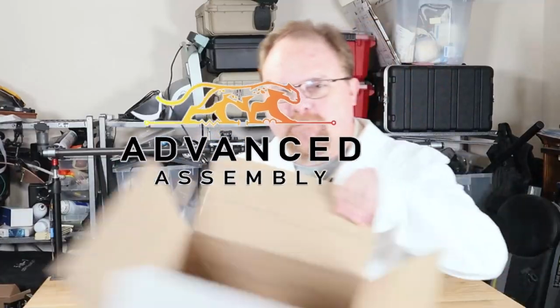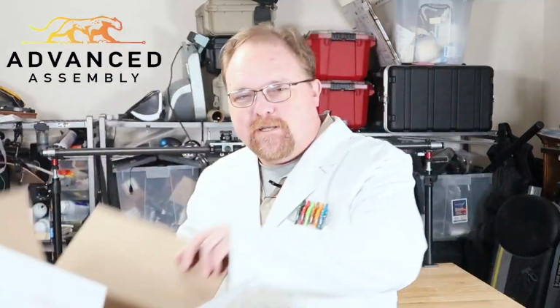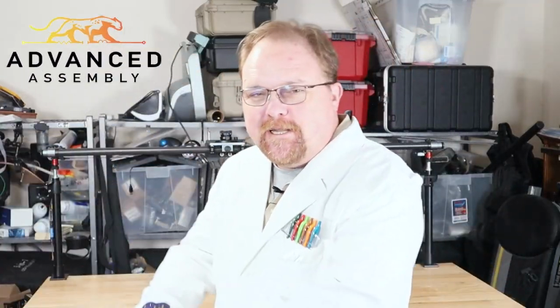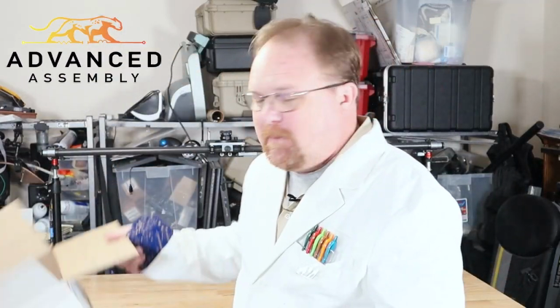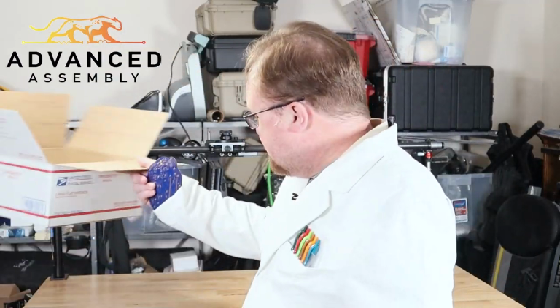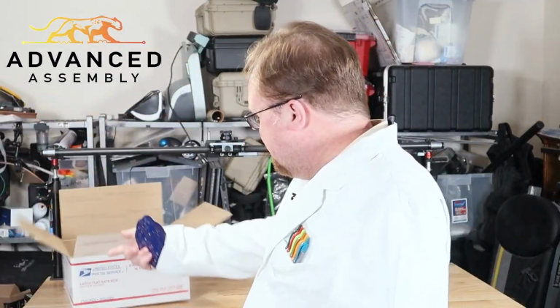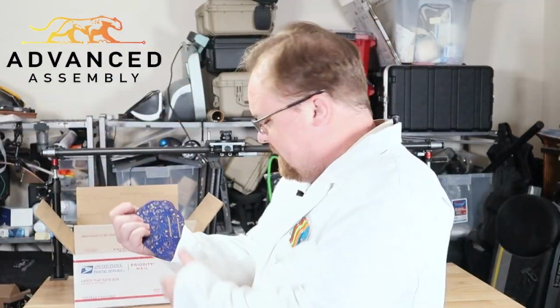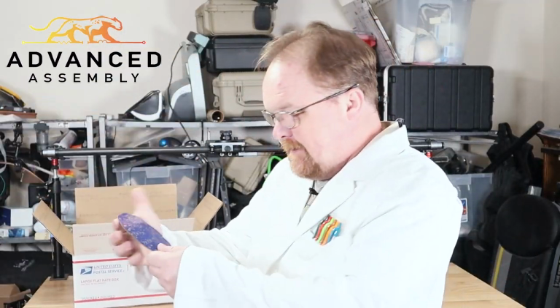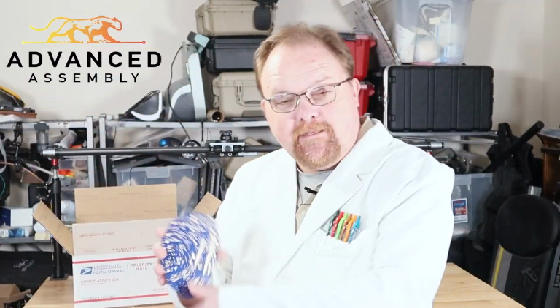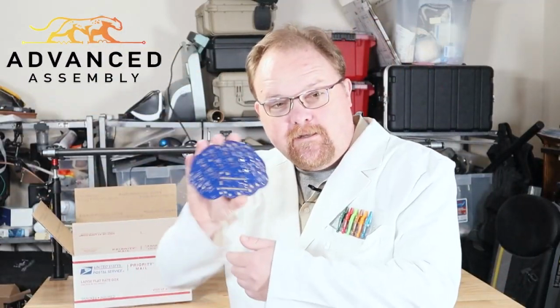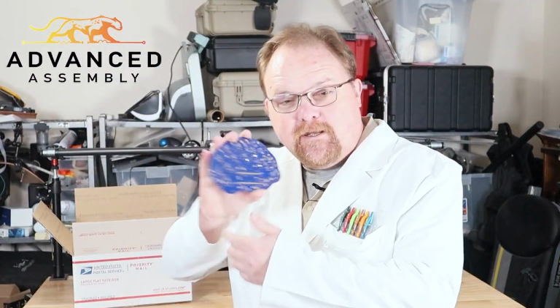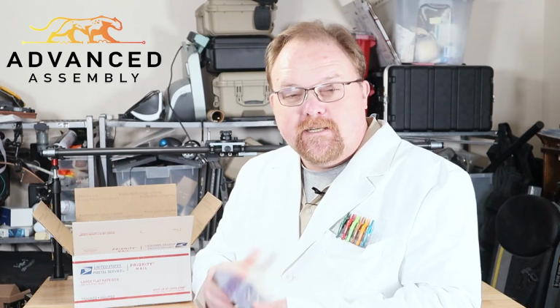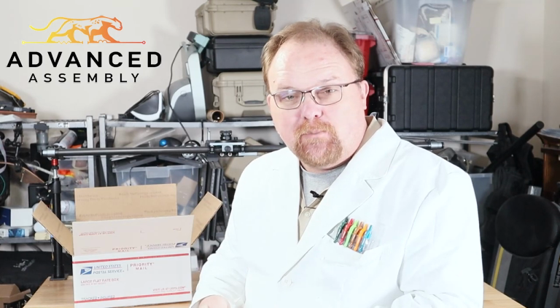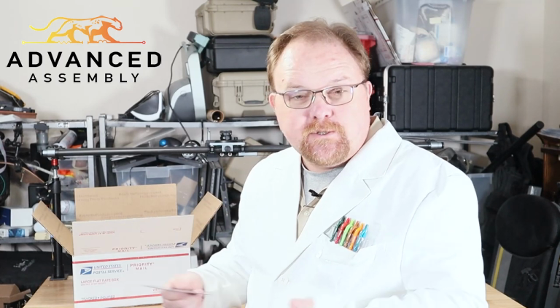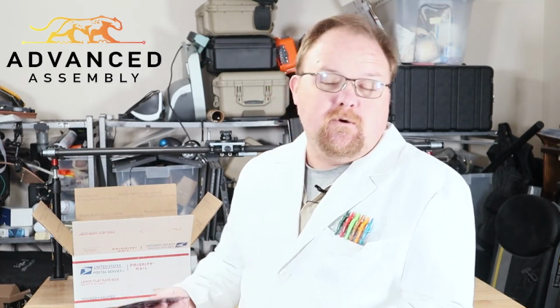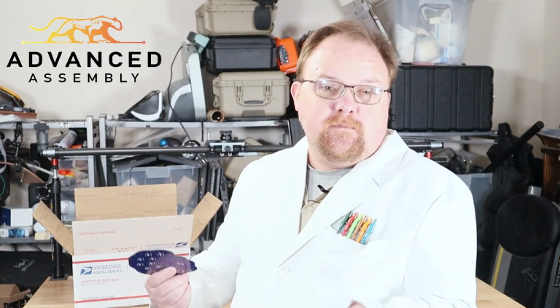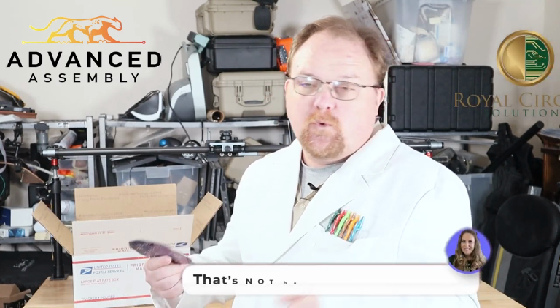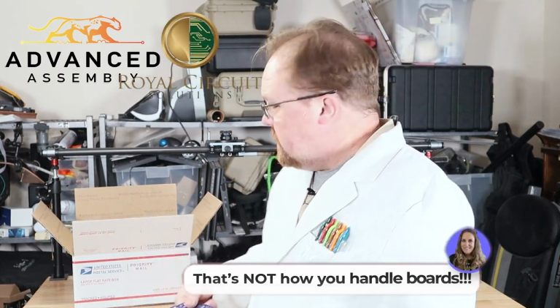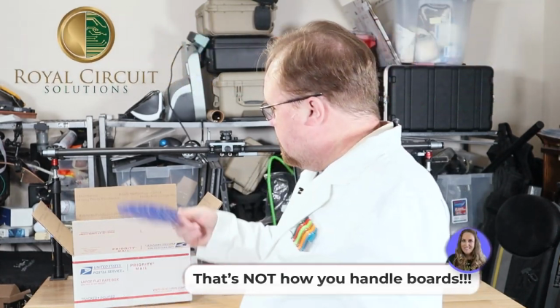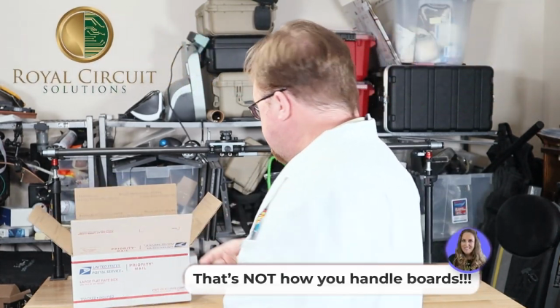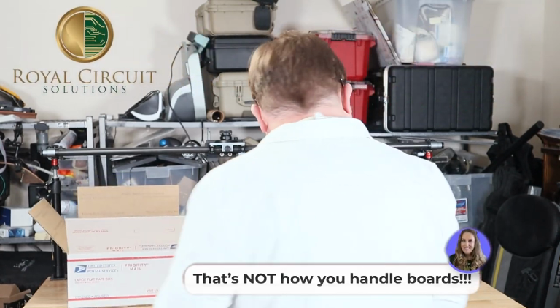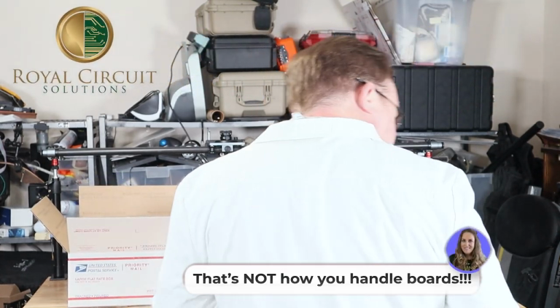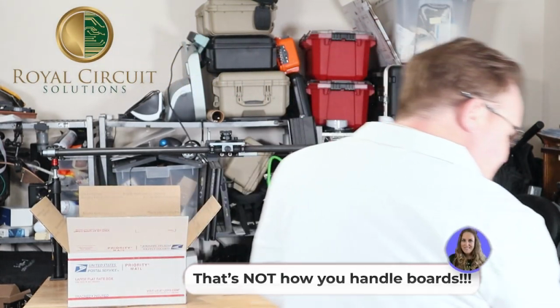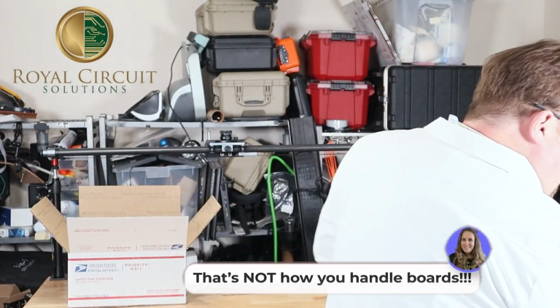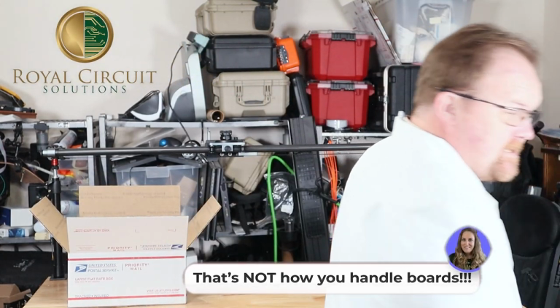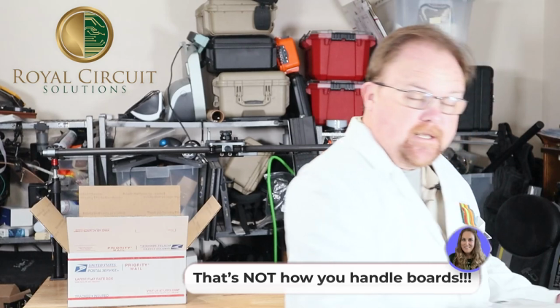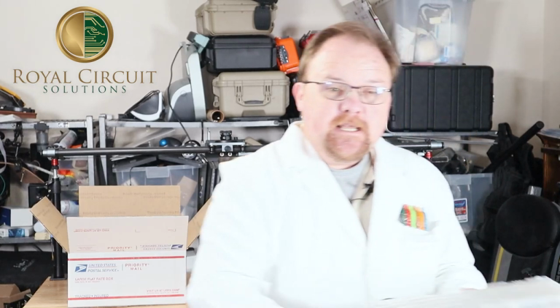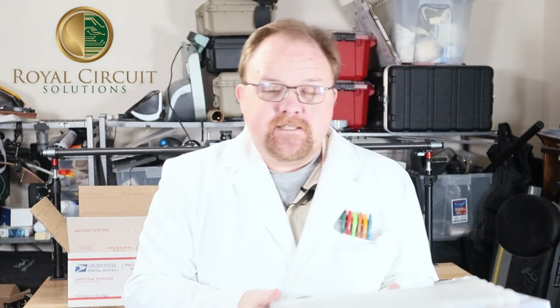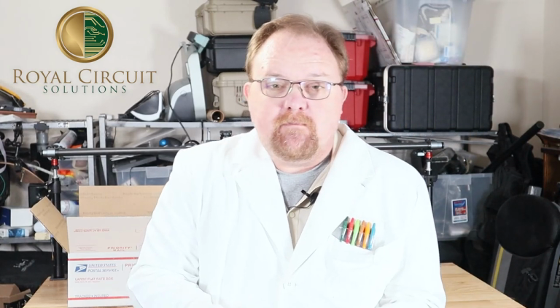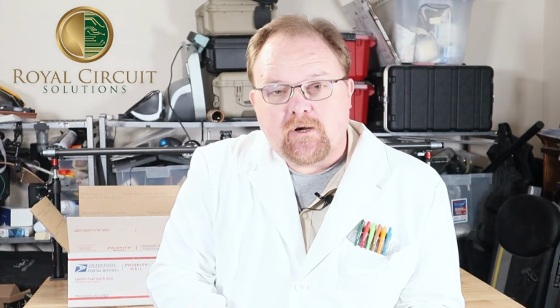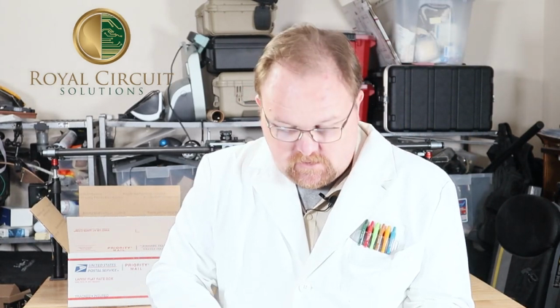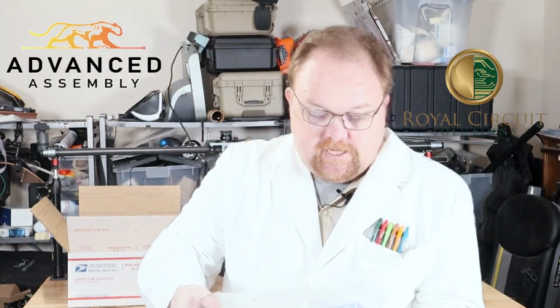First you need a shipping box. Then send them your boards or order them from Royal Circuit Solutions. Next, you need to send them the parts on your design.